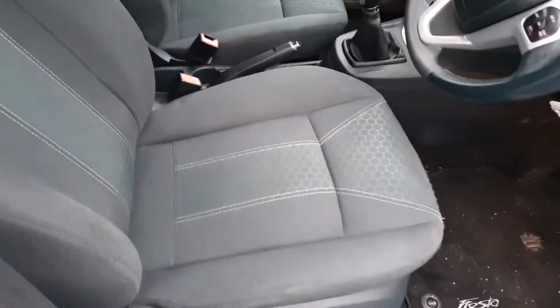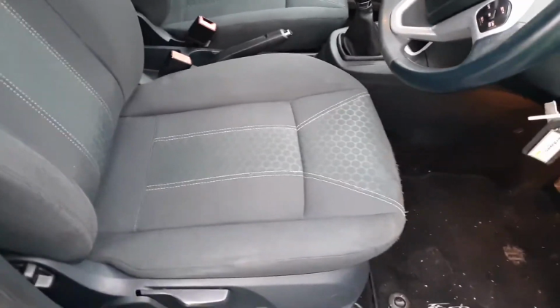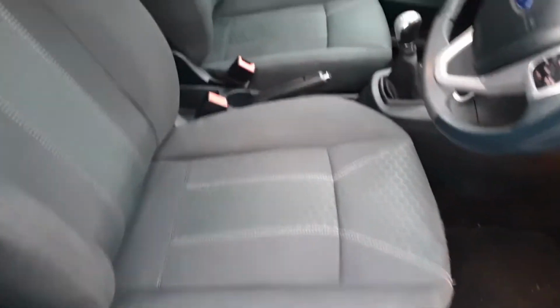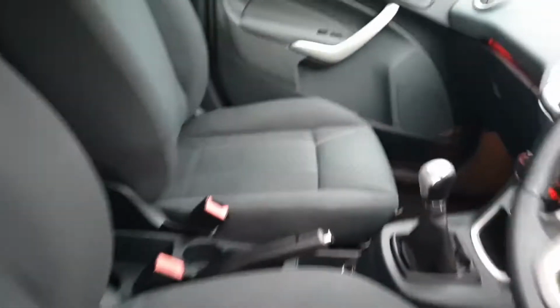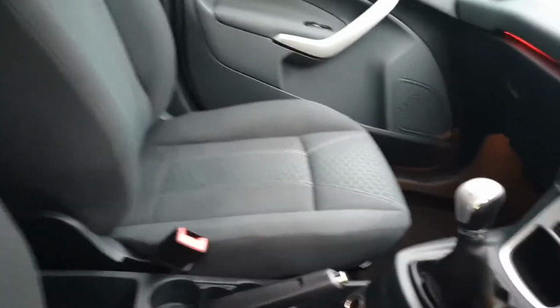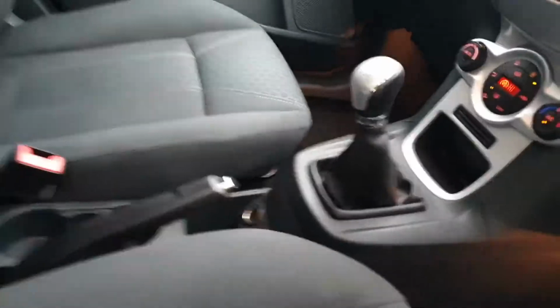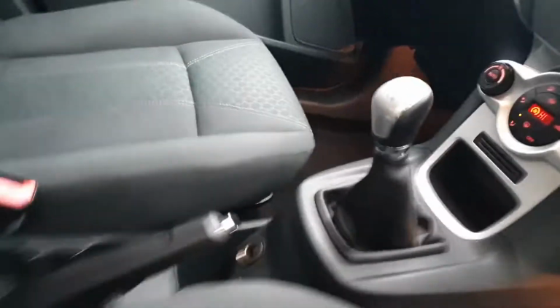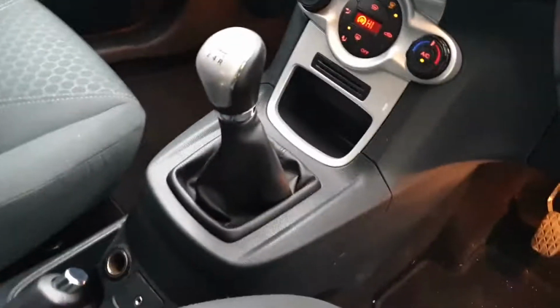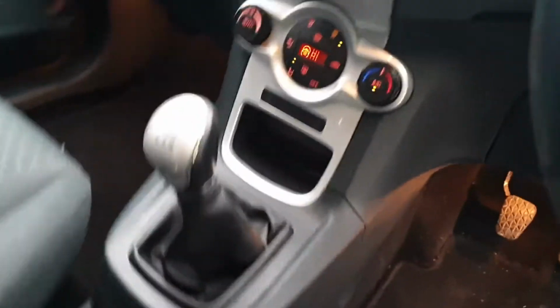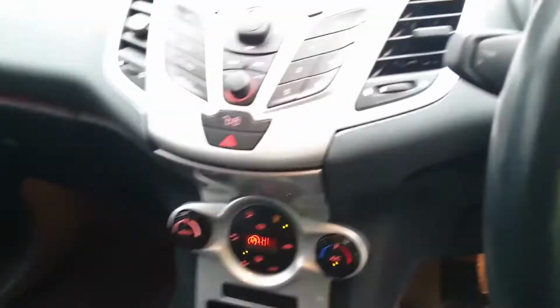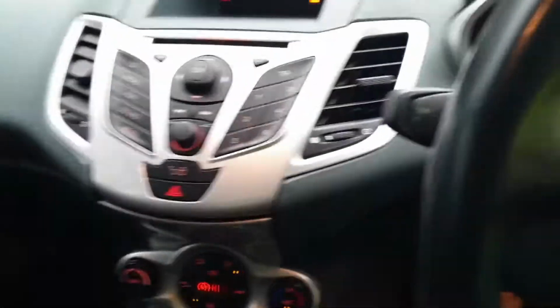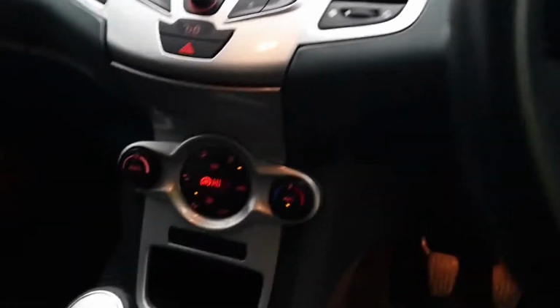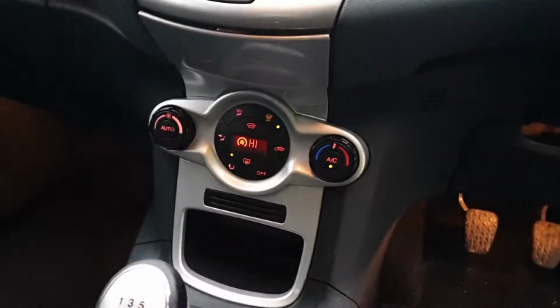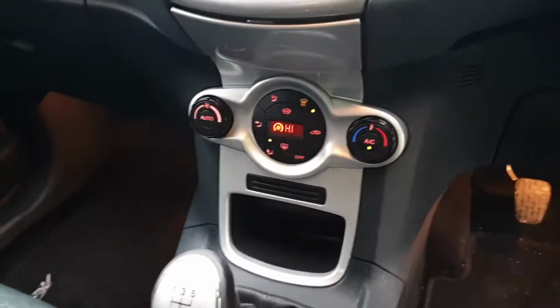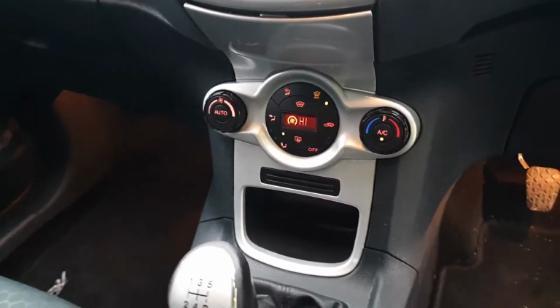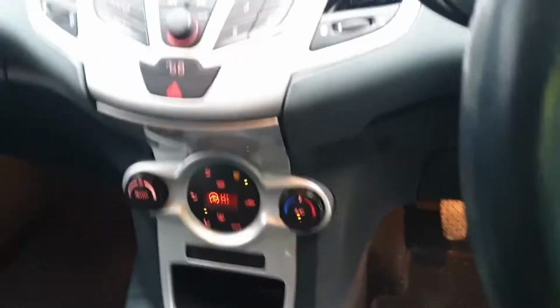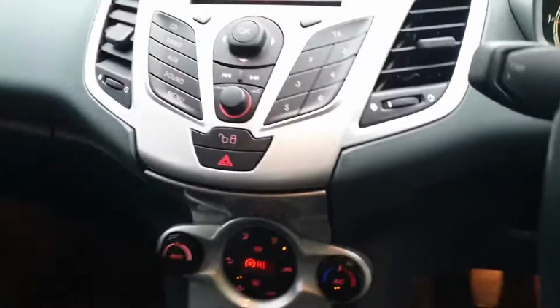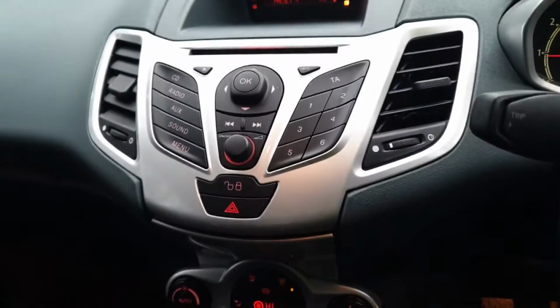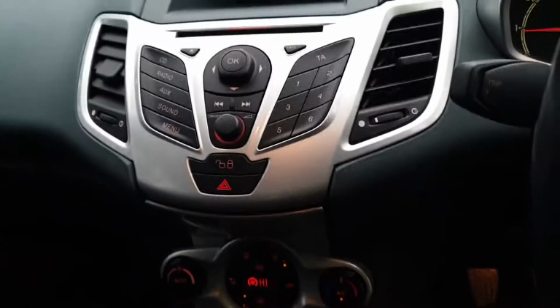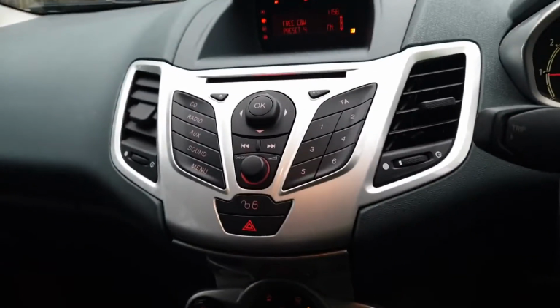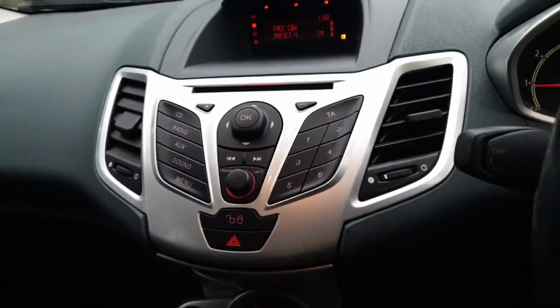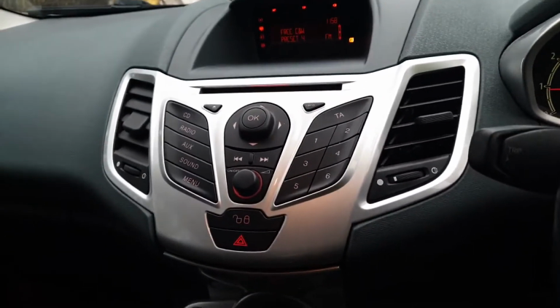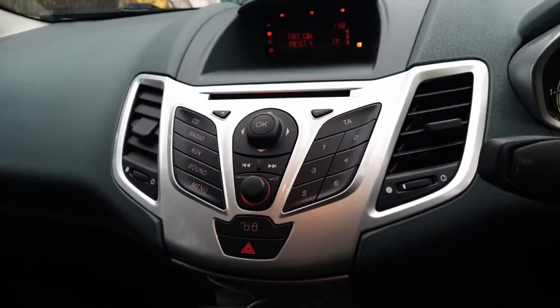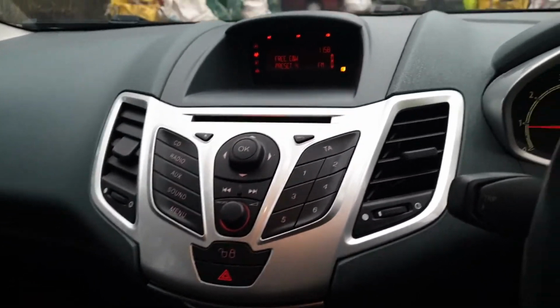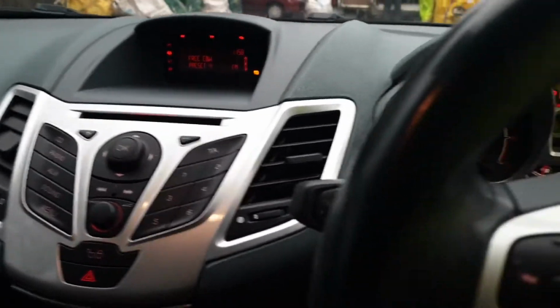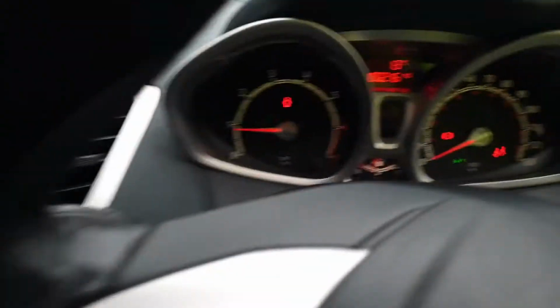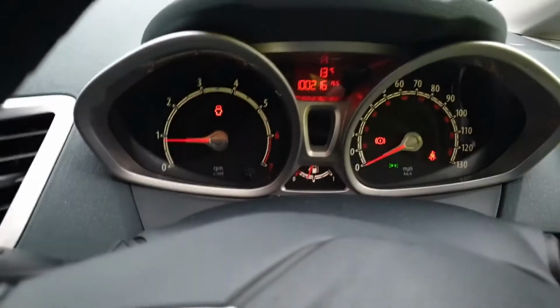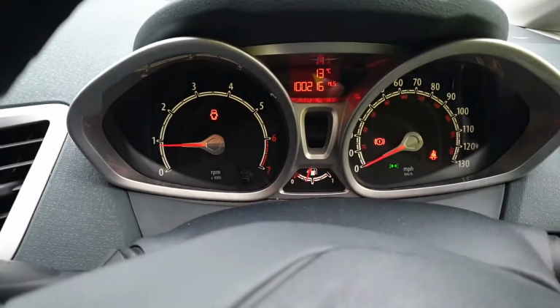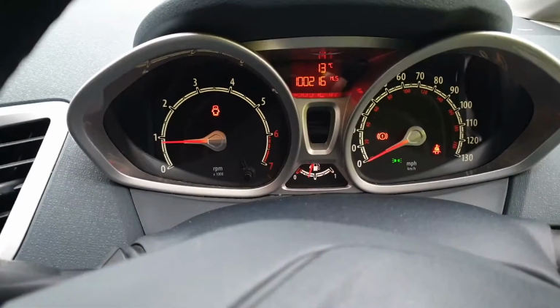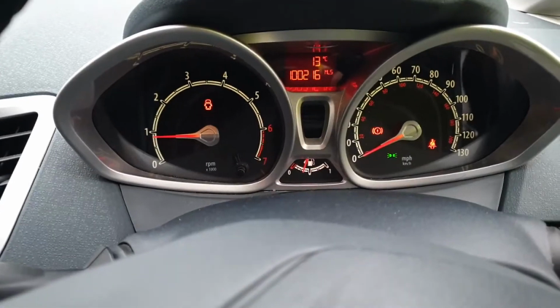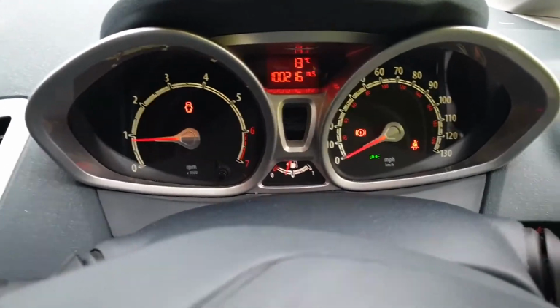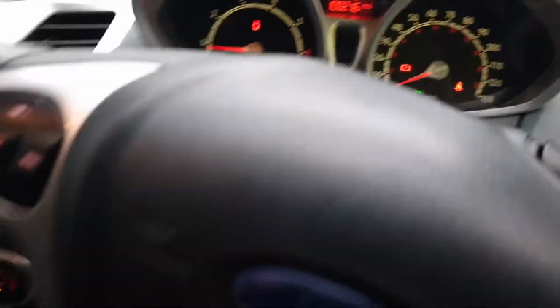Nice and clean interior, high spec, climate control, Bluetooth, audio controls, 100,216 miles.